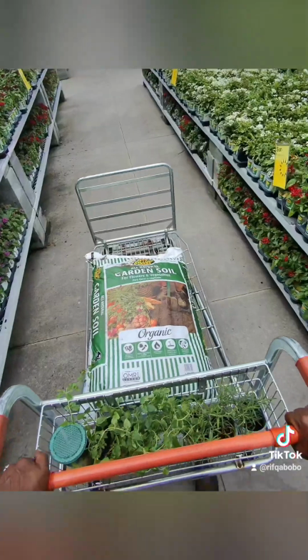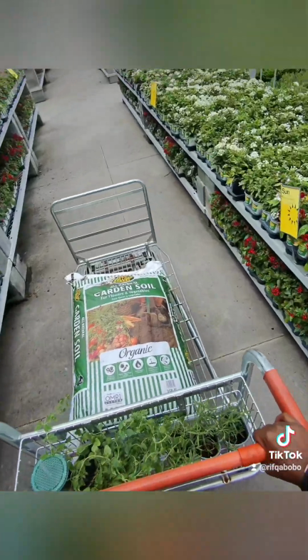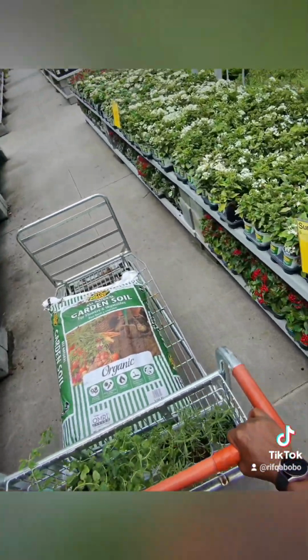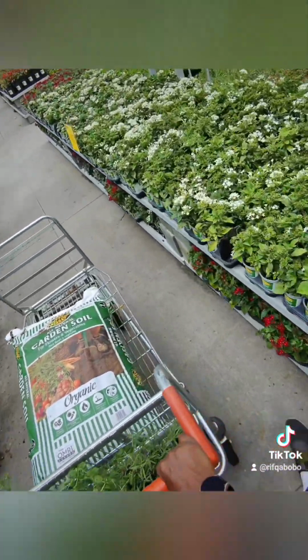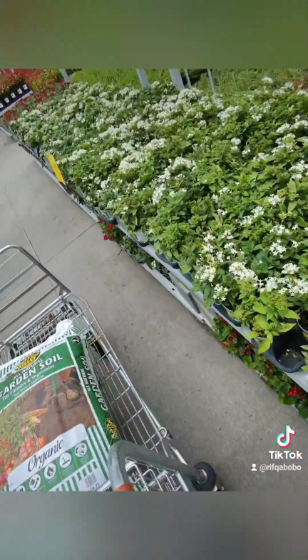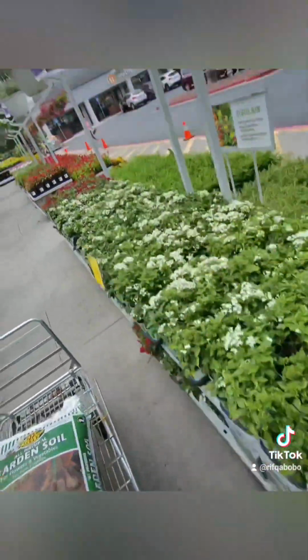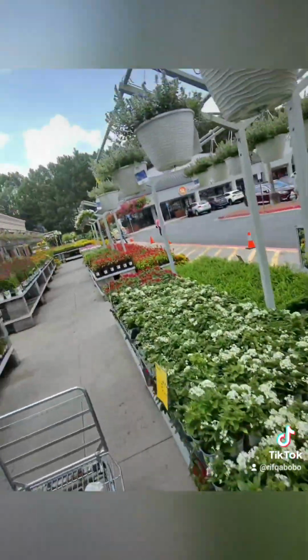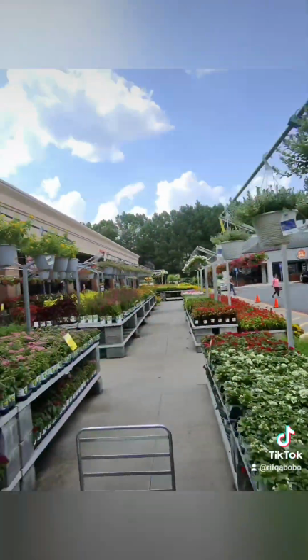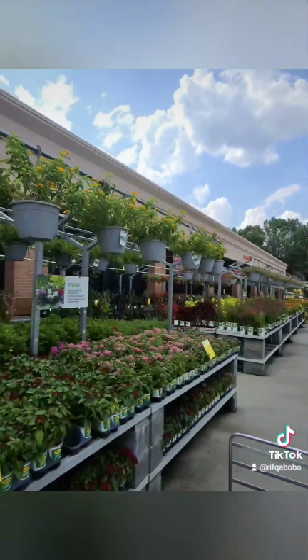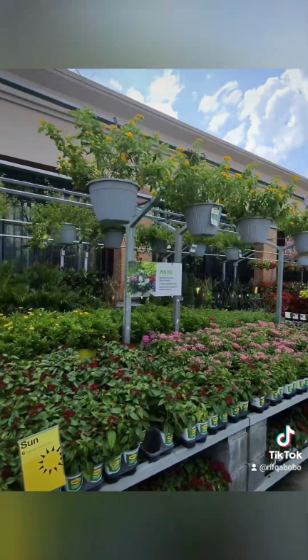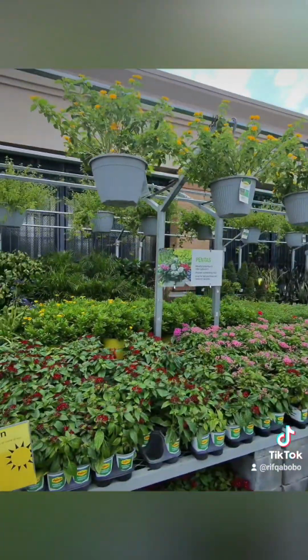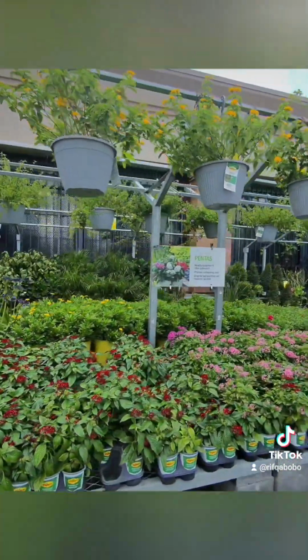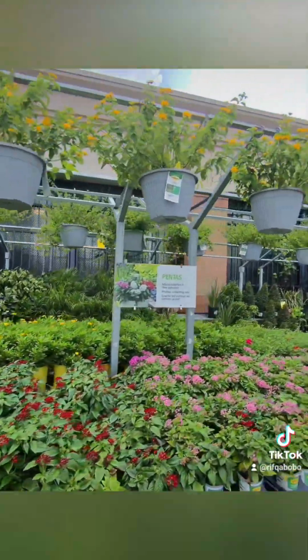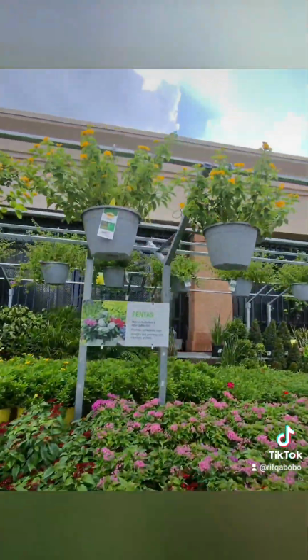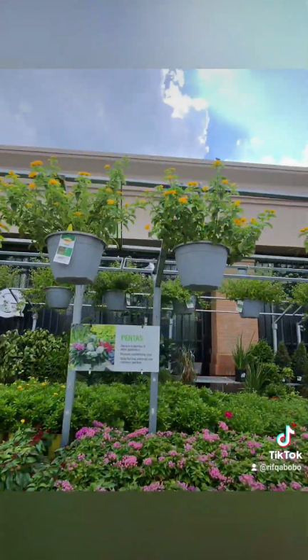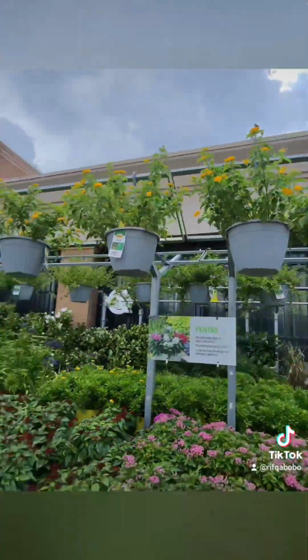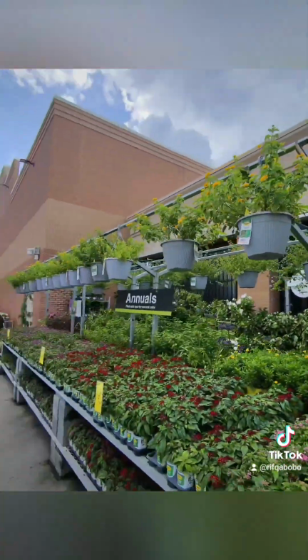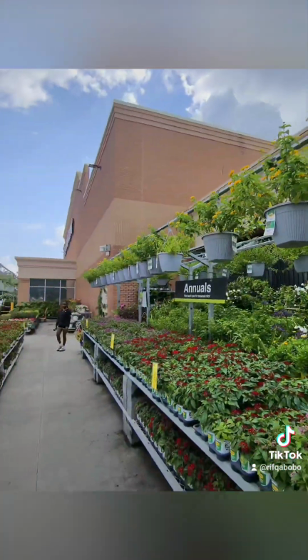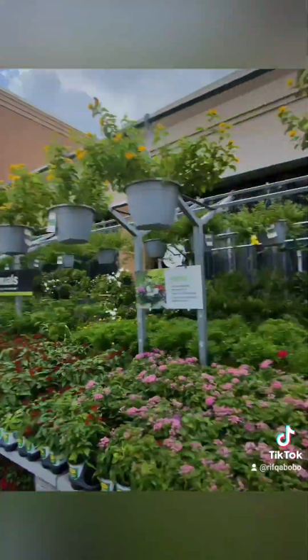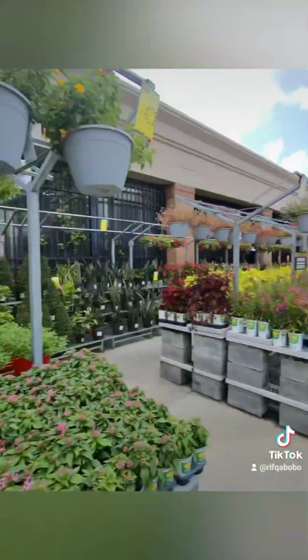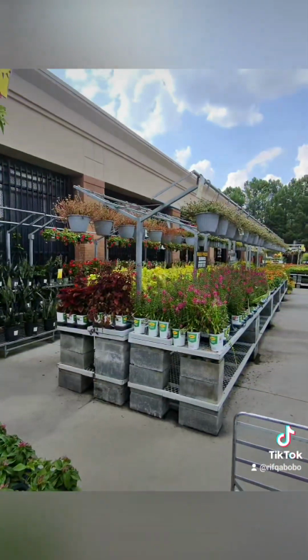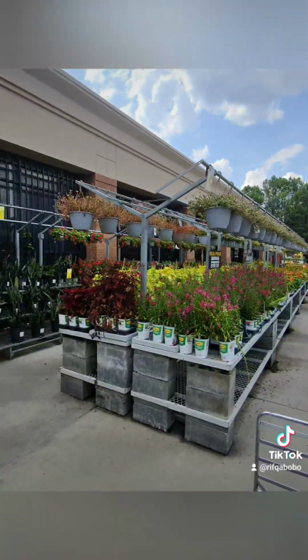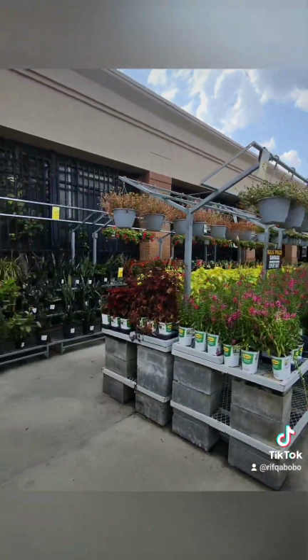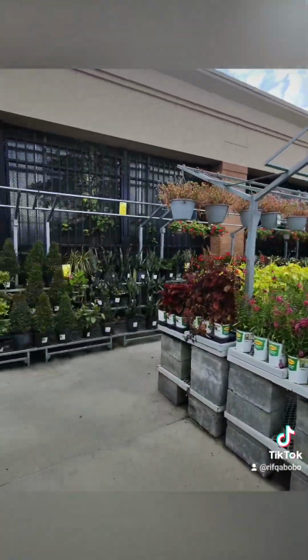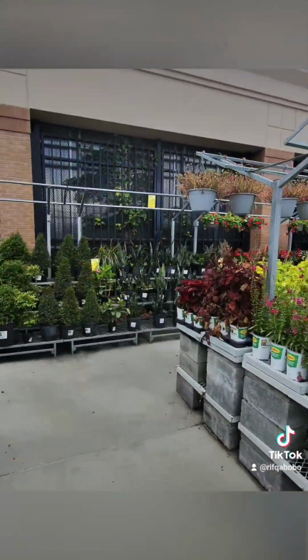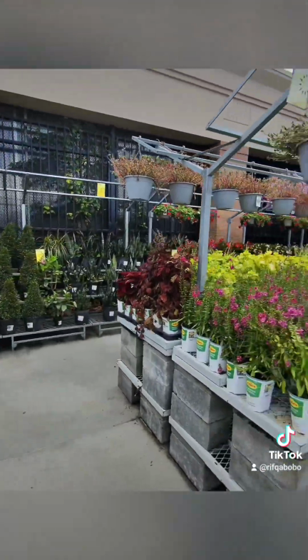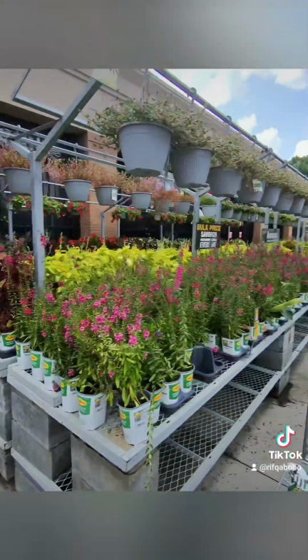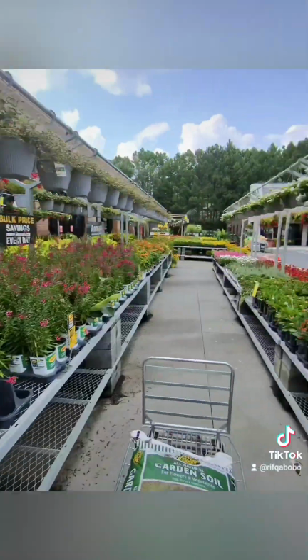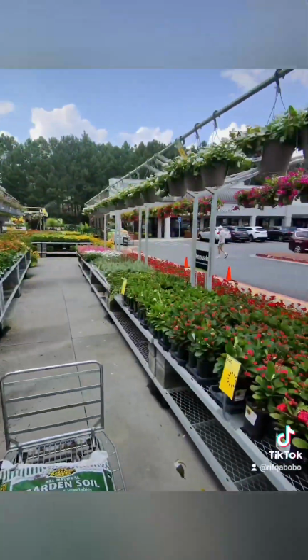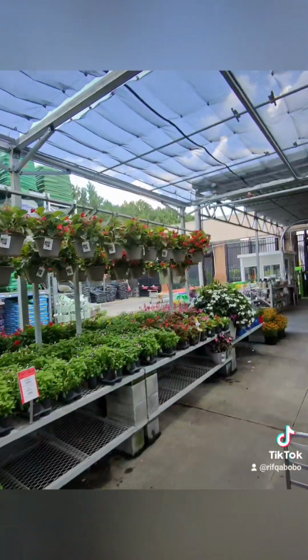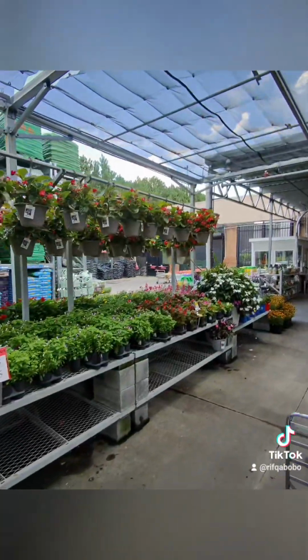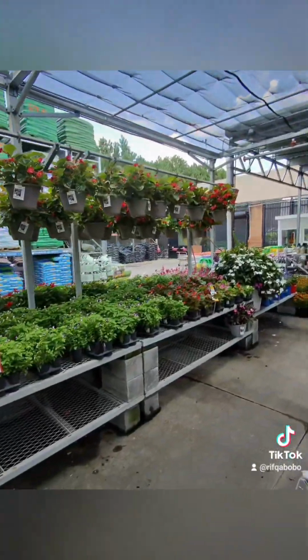I also noticed that a lot of my plants had outgrown their pots. So I'm getting some larger pots to put them in, and I'm also getting some more soil just so that they can grow and flourish in a good way.